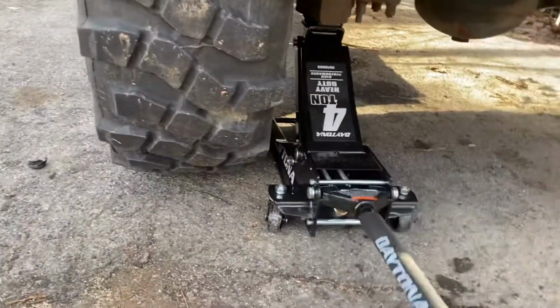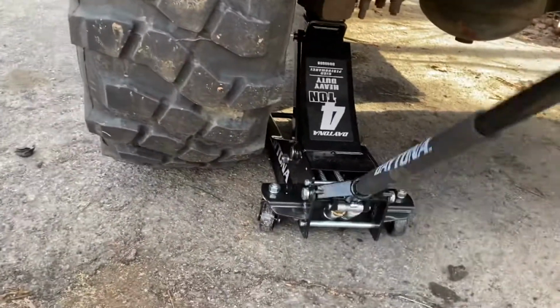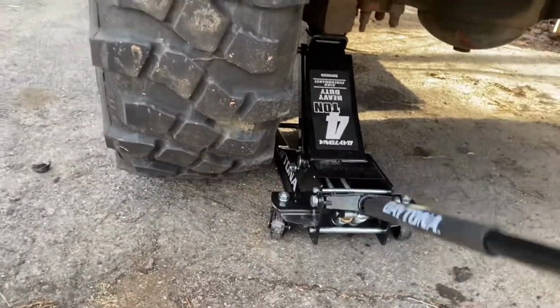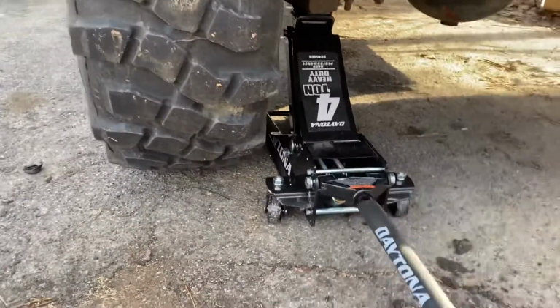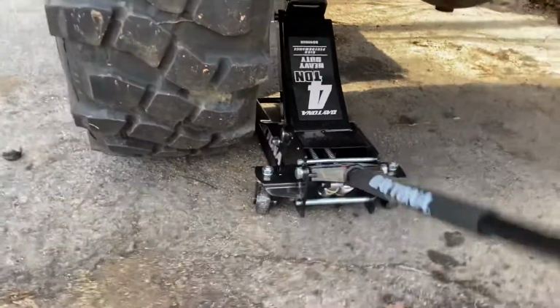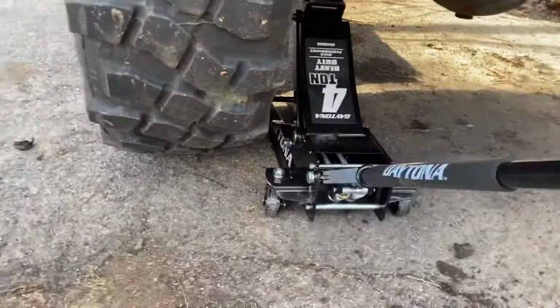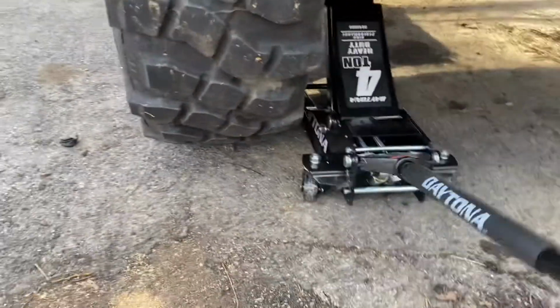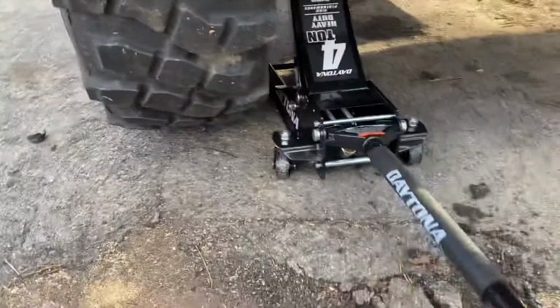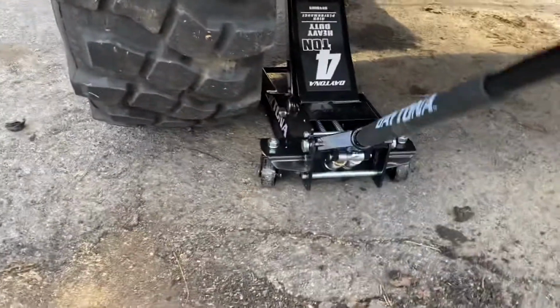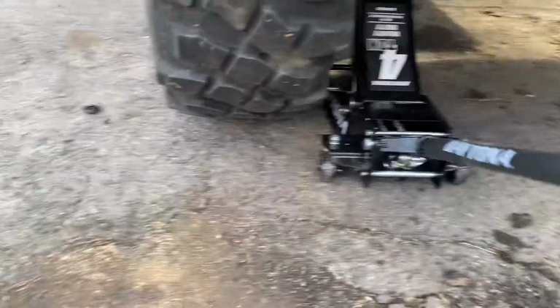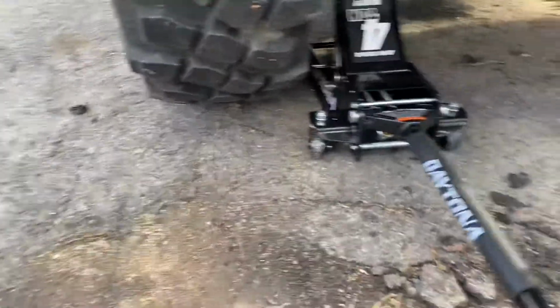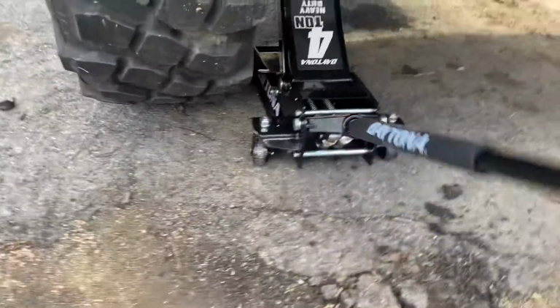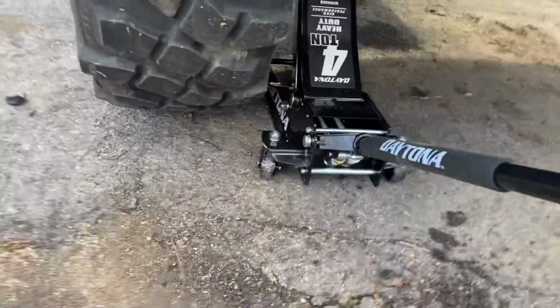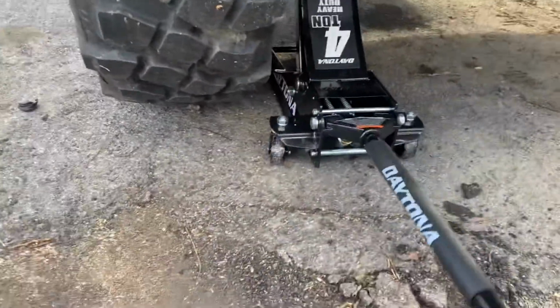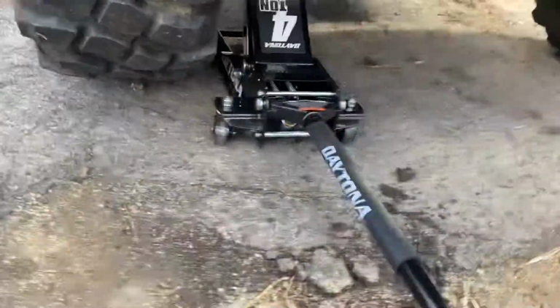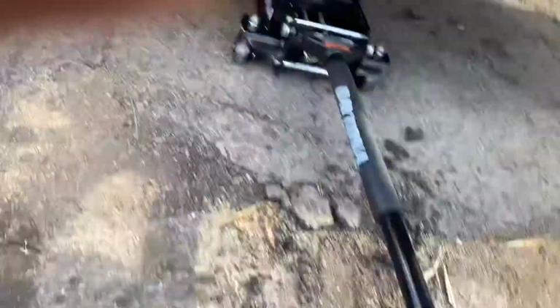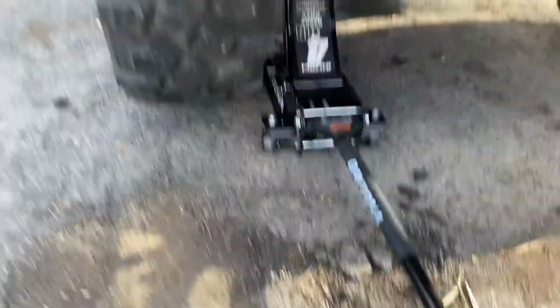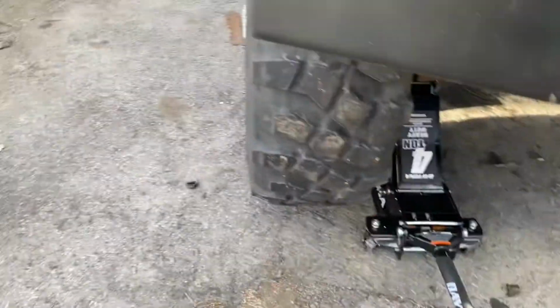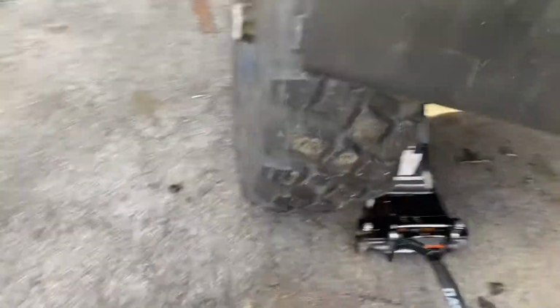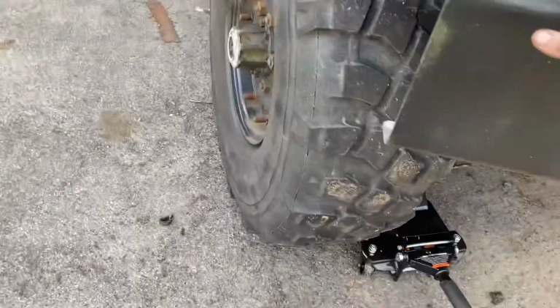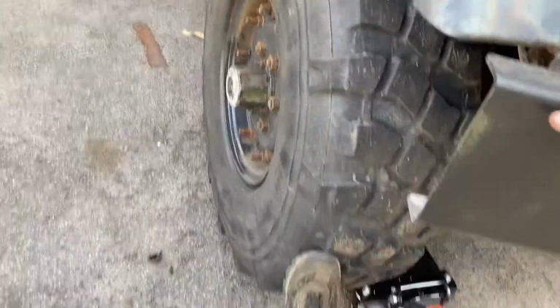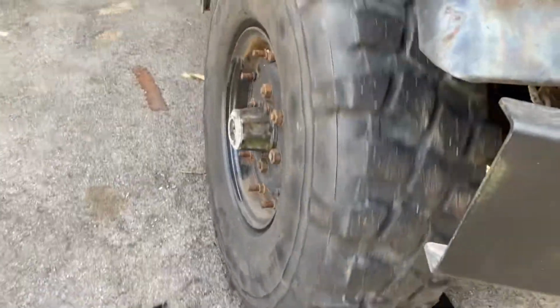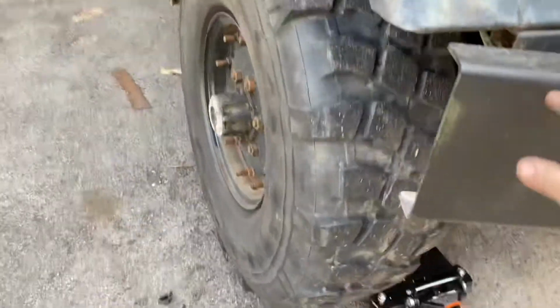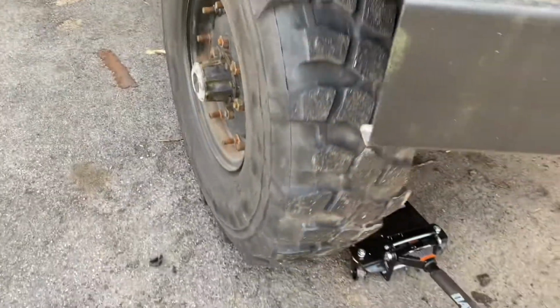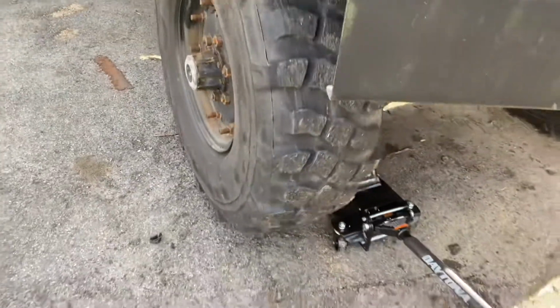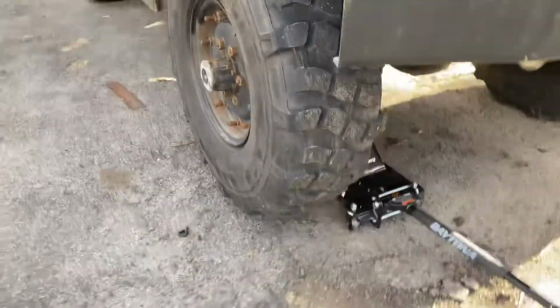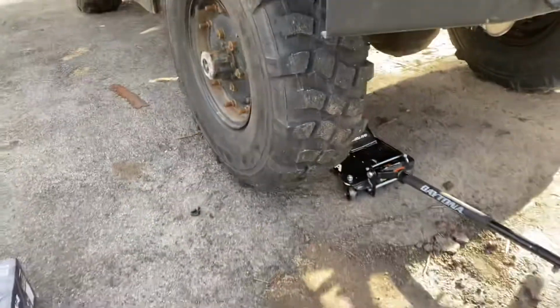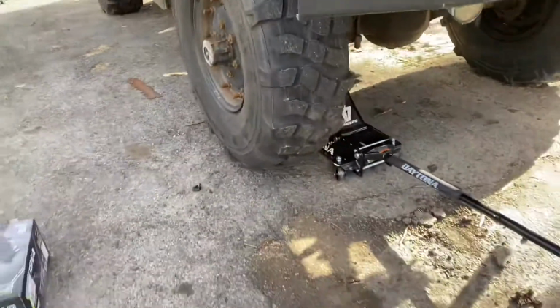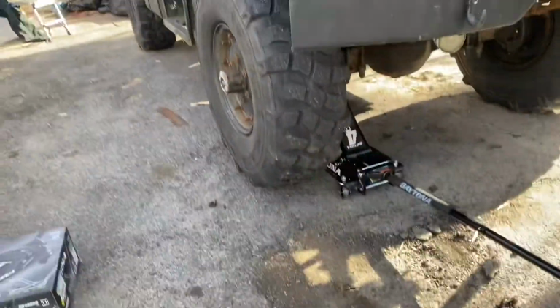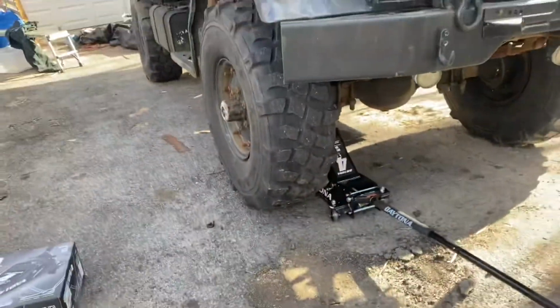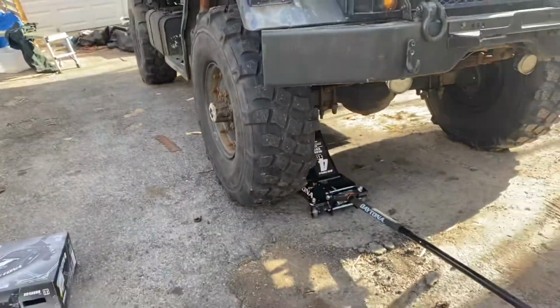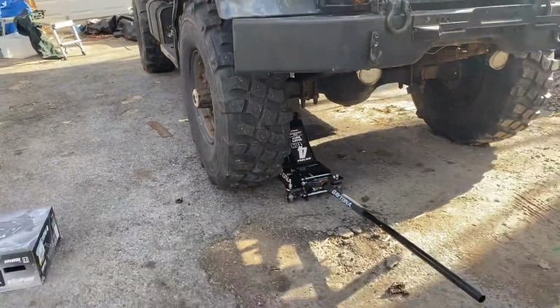Just enough to do a tire change. Alright, that tire looks like it's off the ground. So there you have it.